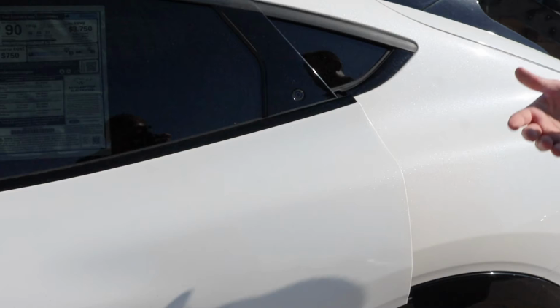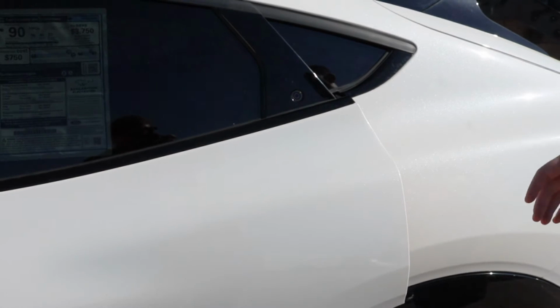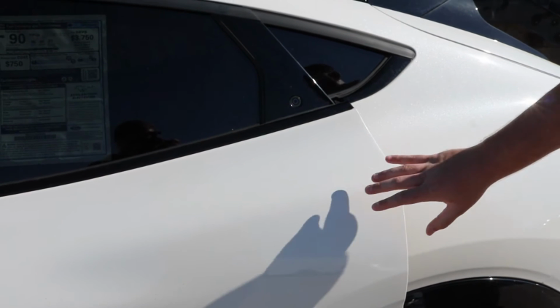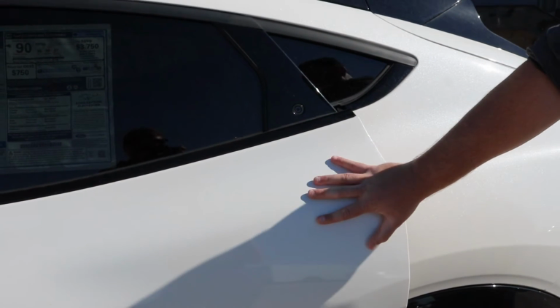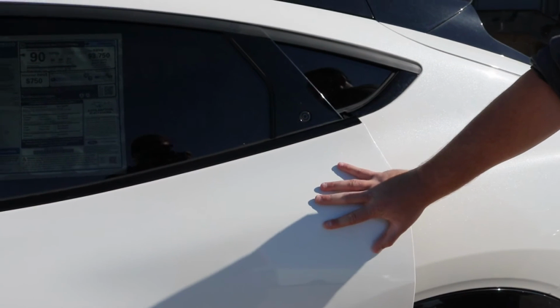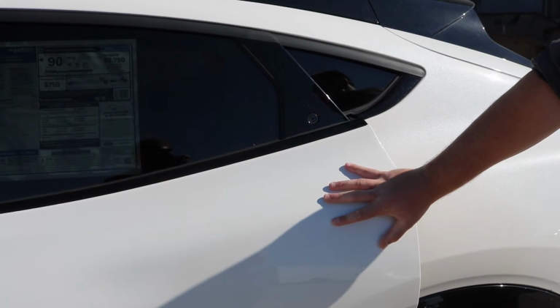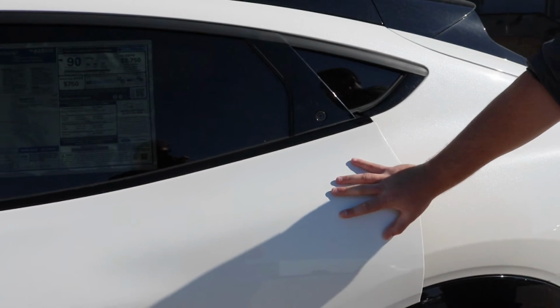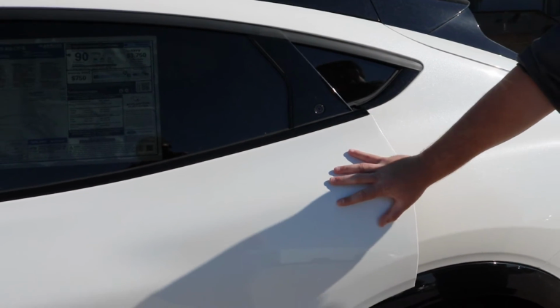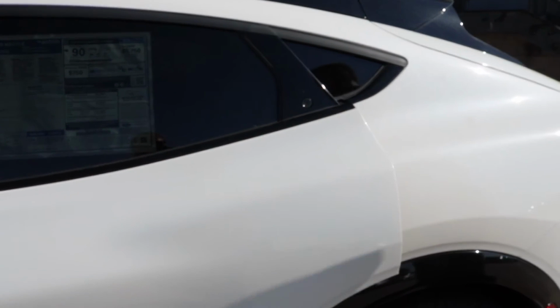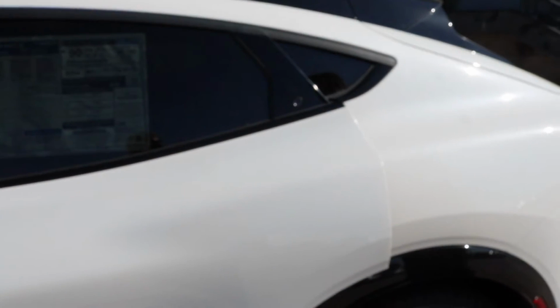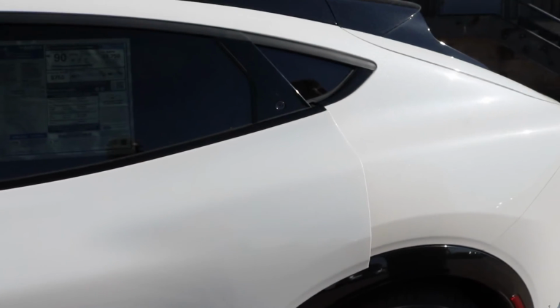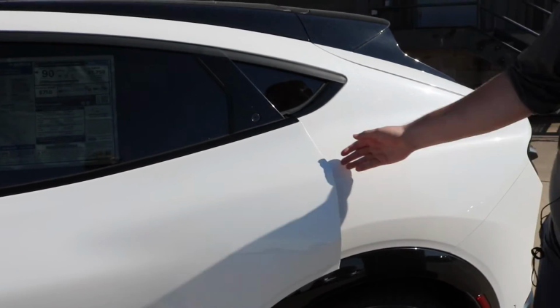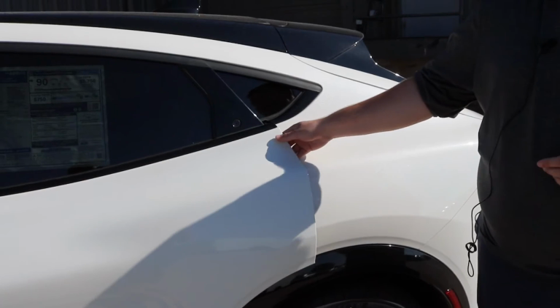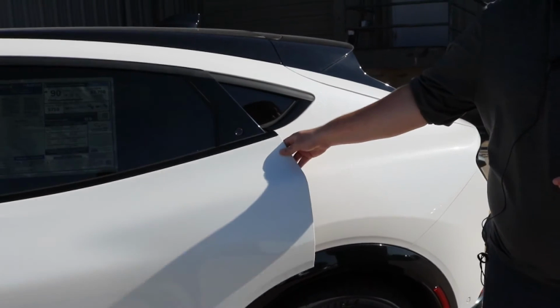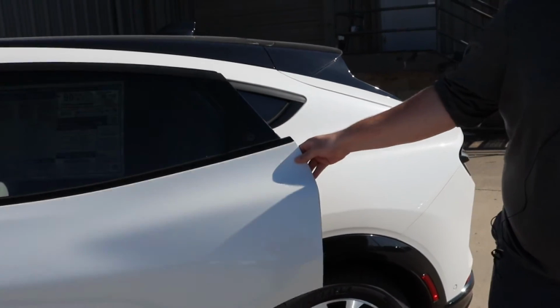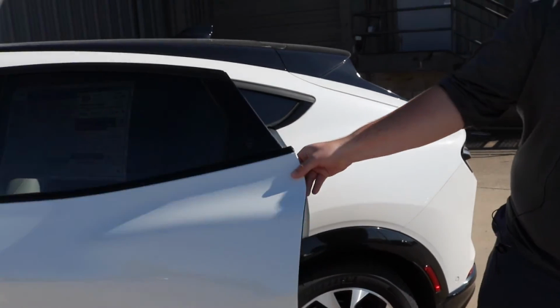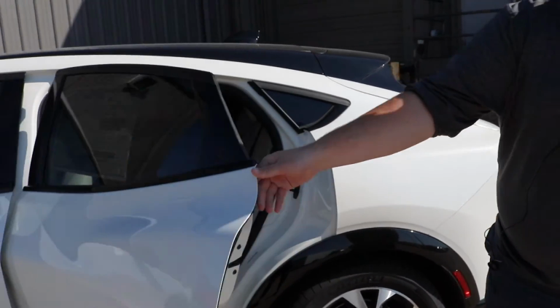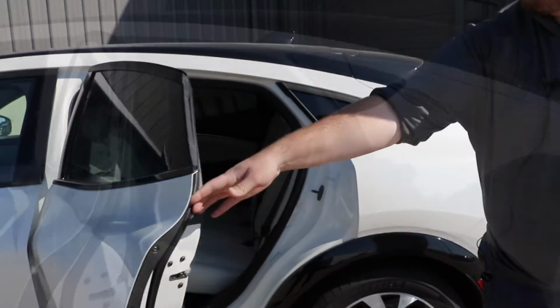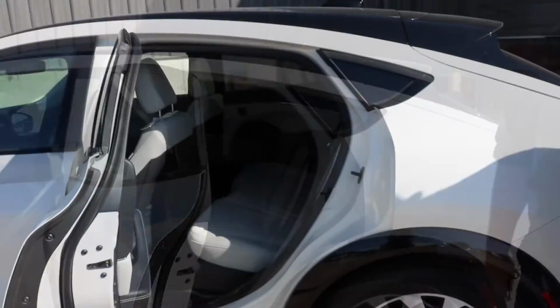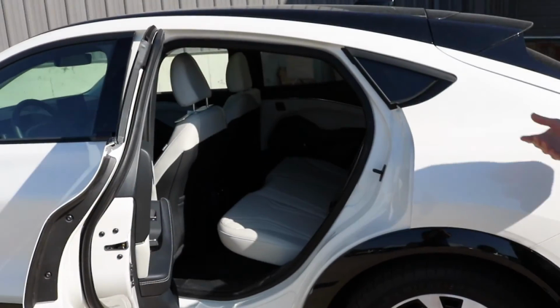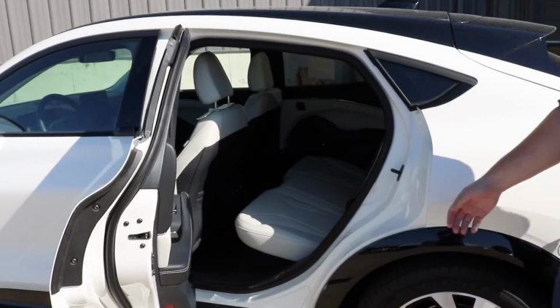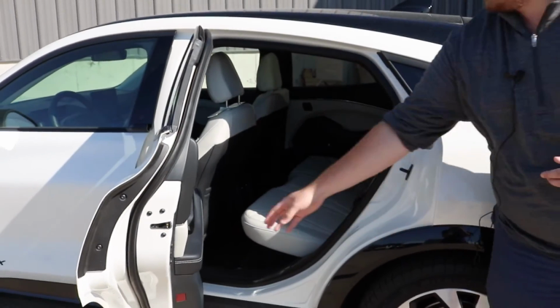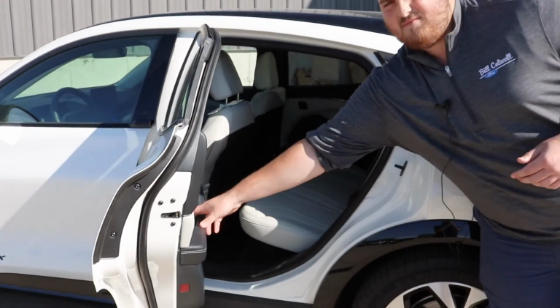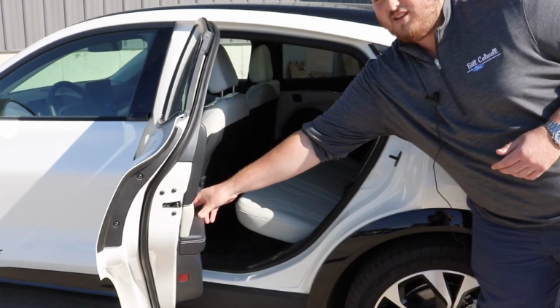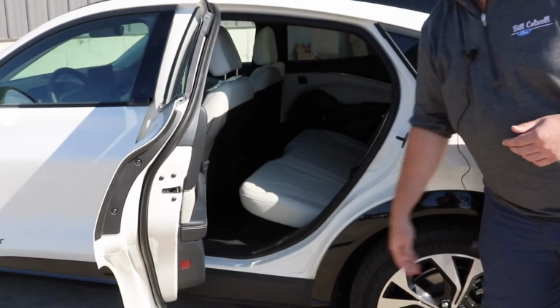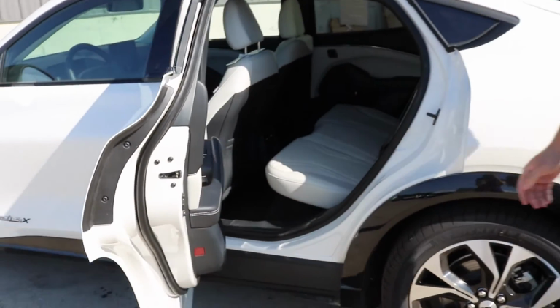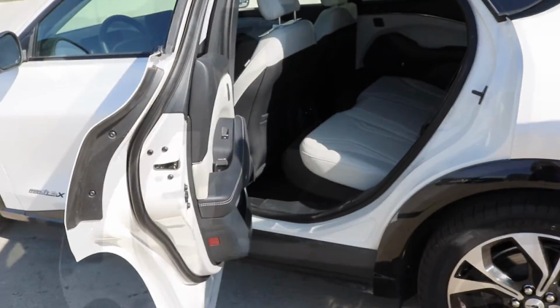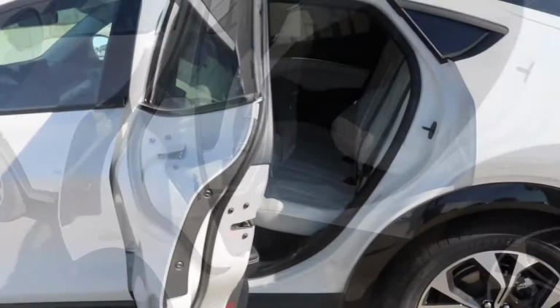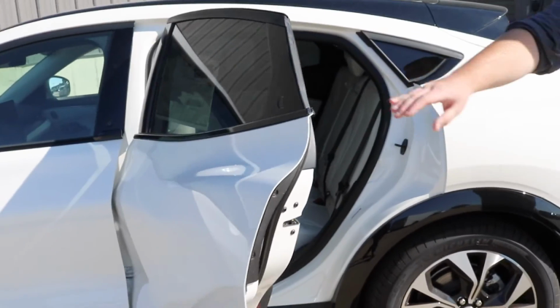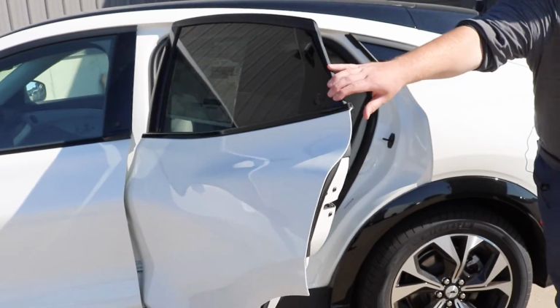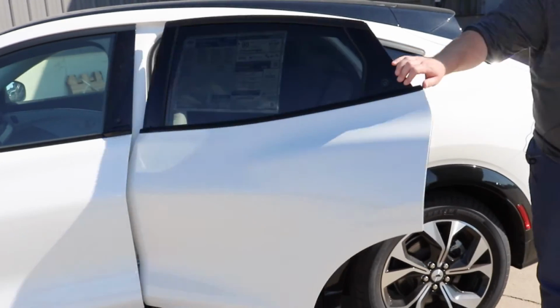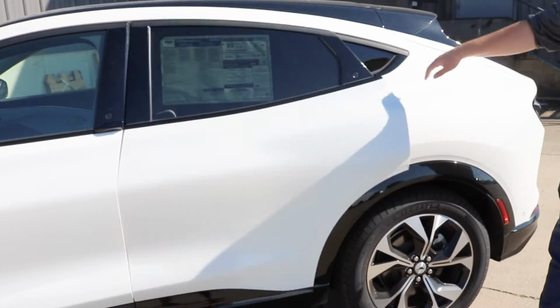I'm happy to tell you that I can push on this door pretty much as hard as I want and that door won't close on me. It'll prop open until I open it, and then it's again the same release latch here, and then I can fully close the door.